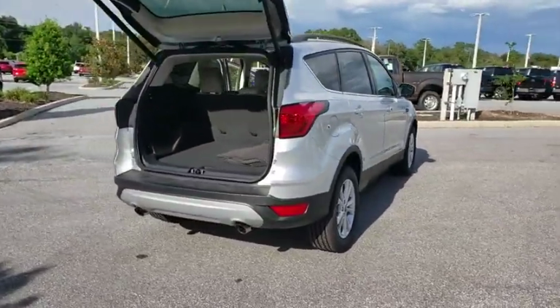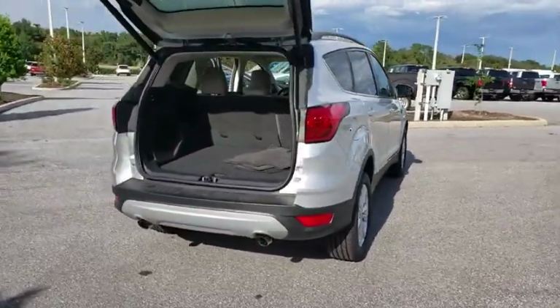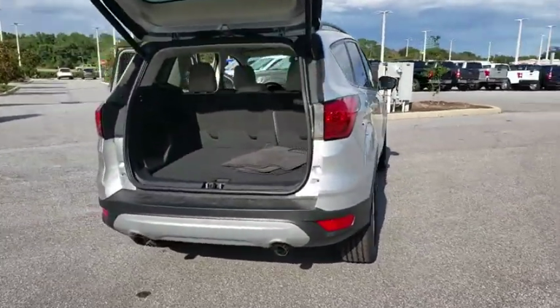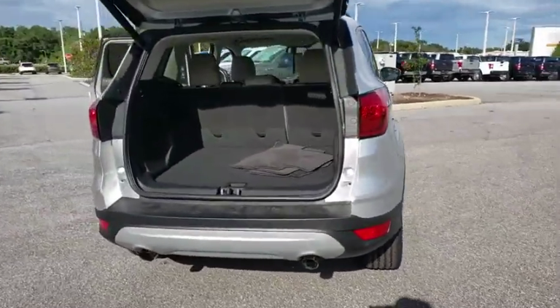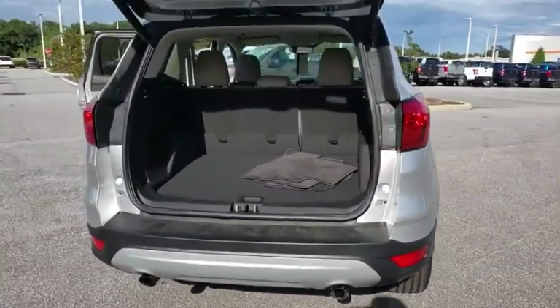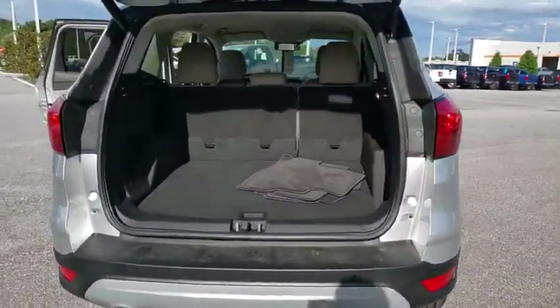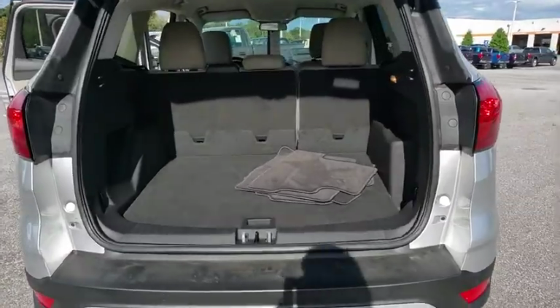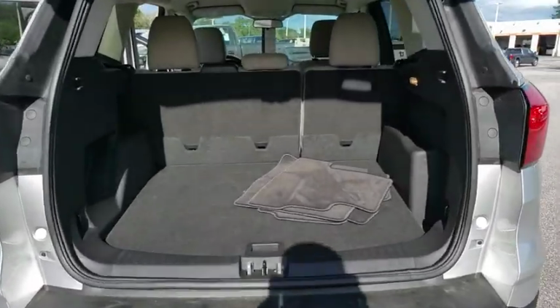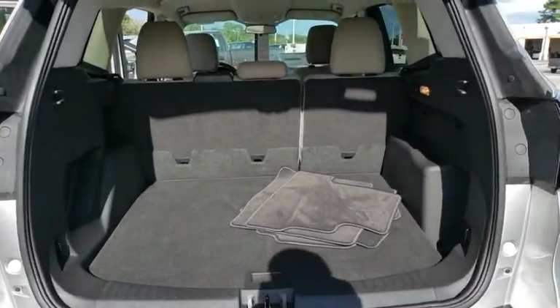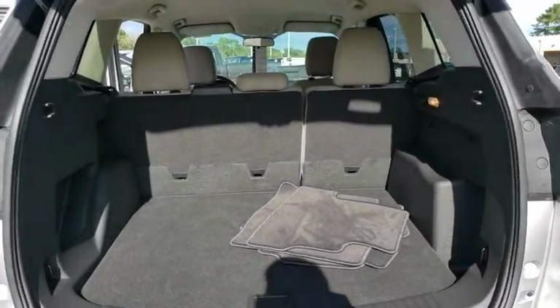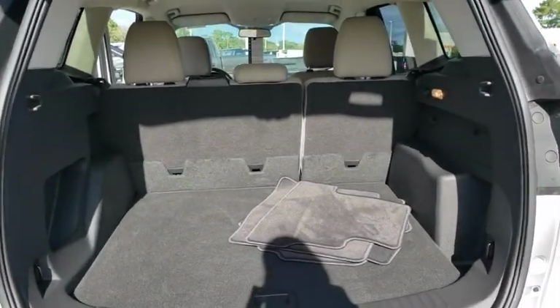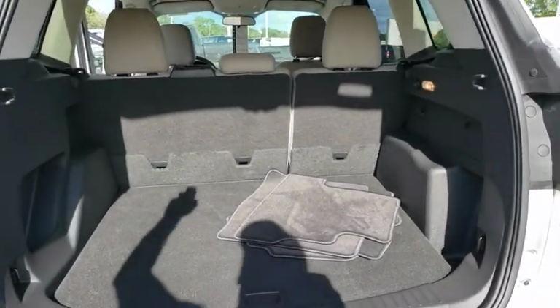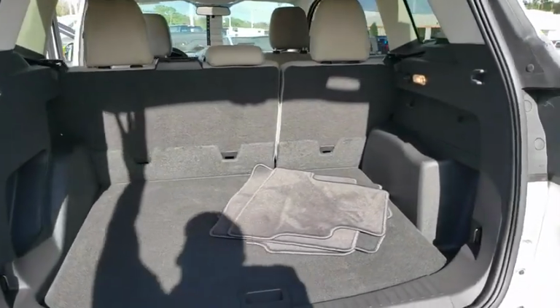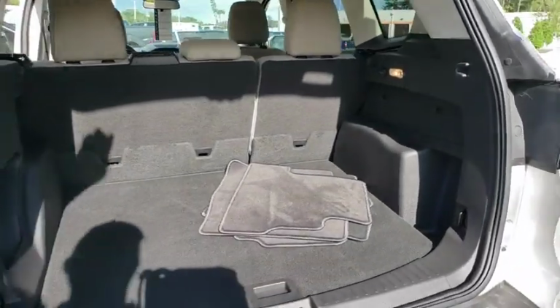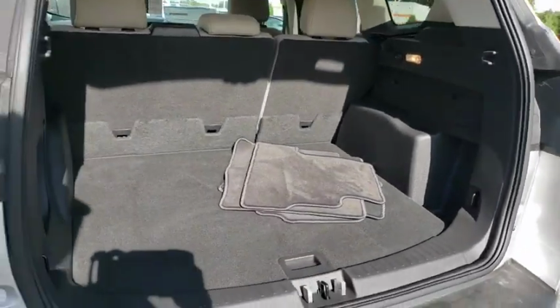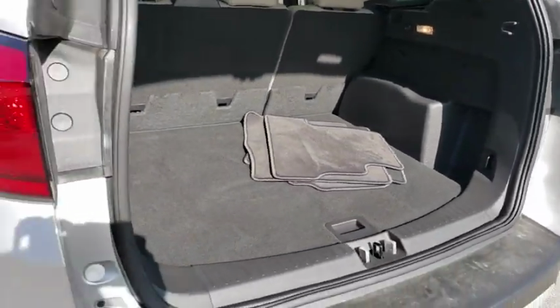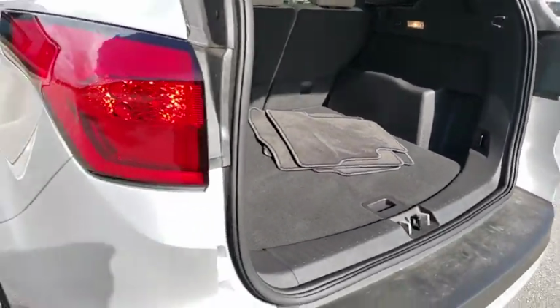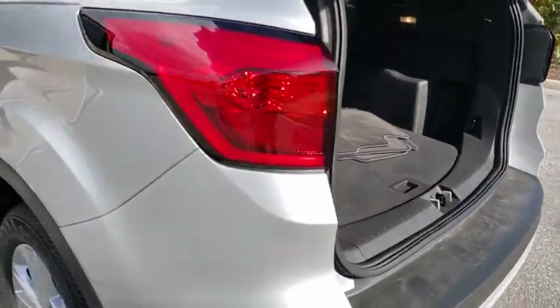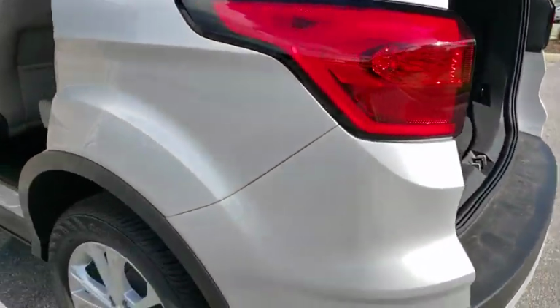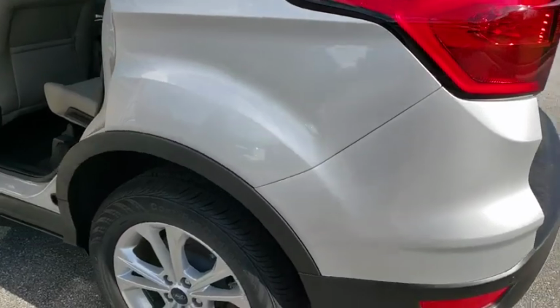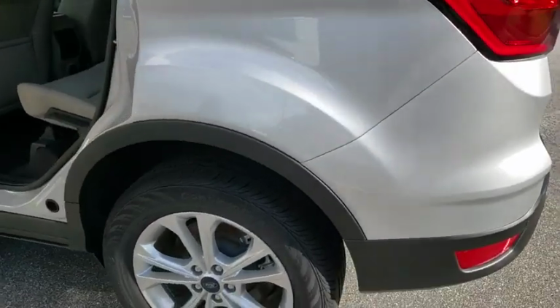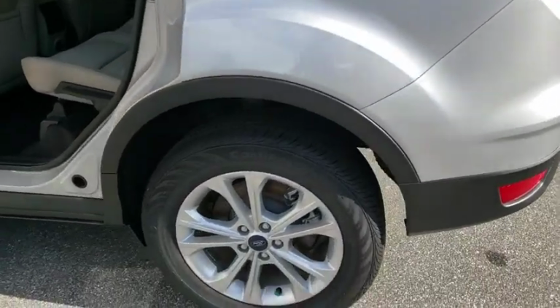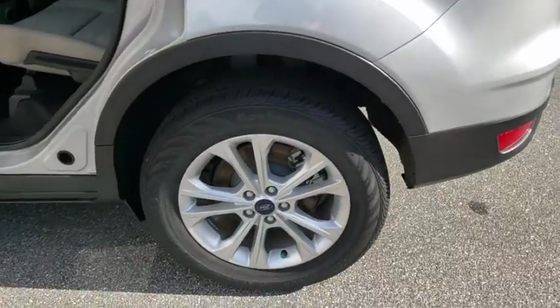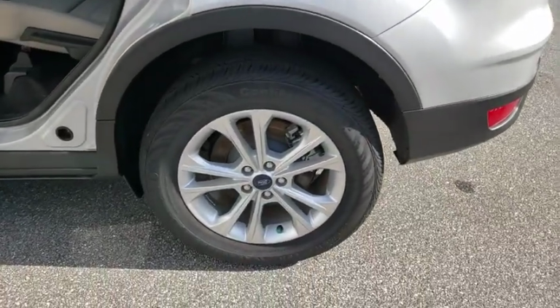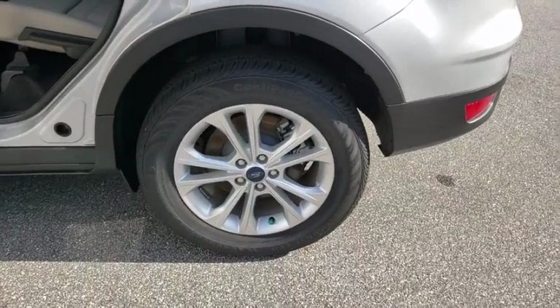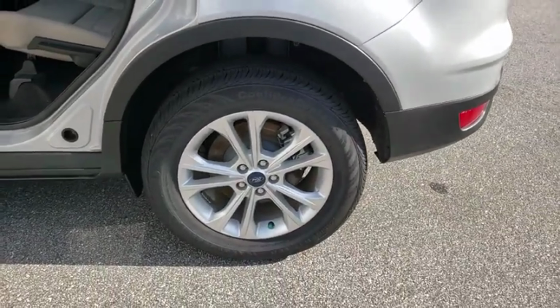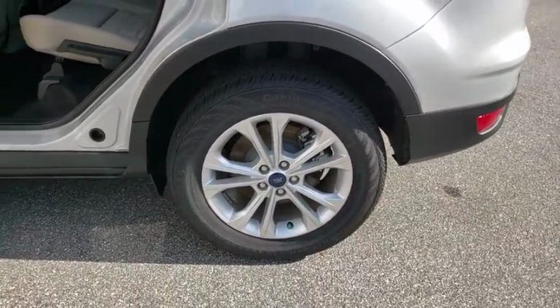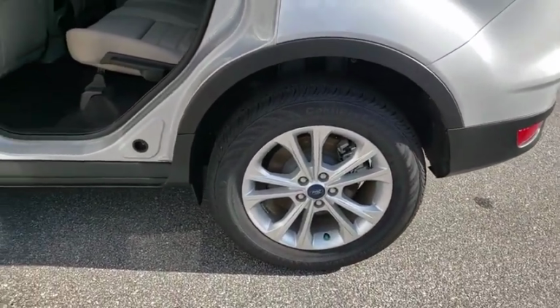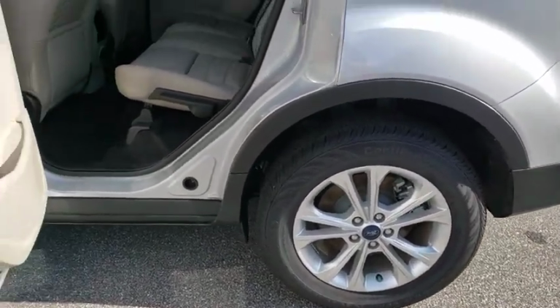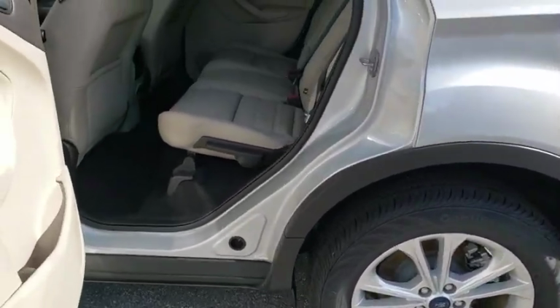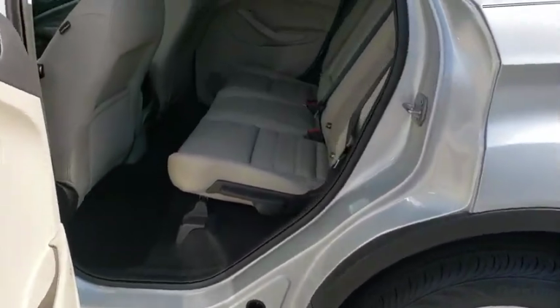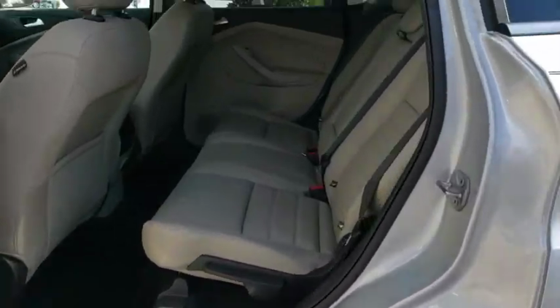Here are some of this vehicle's great options: backup camera, power liftgate, steering wheel audio controls, keyless entry, remote engine start, traction control, stability control, anti-lock braking system.